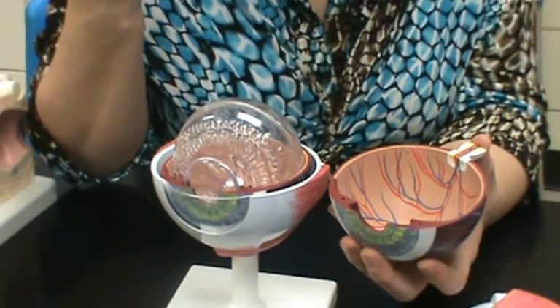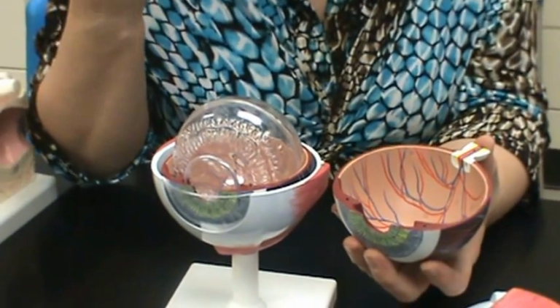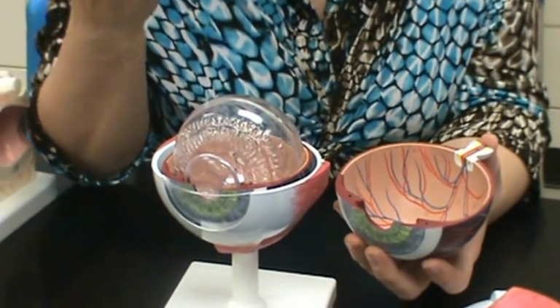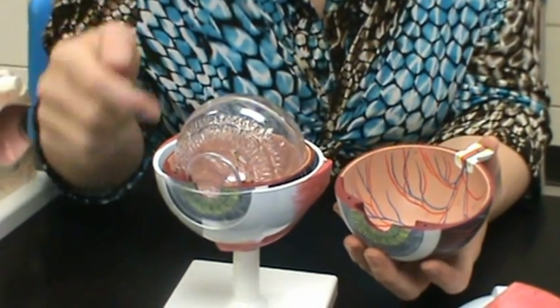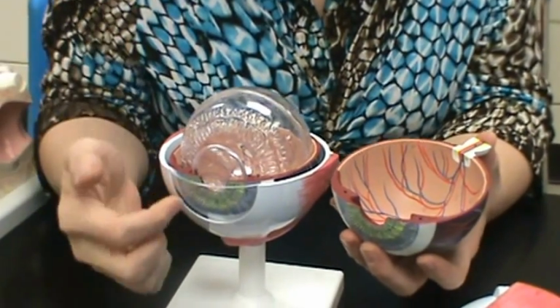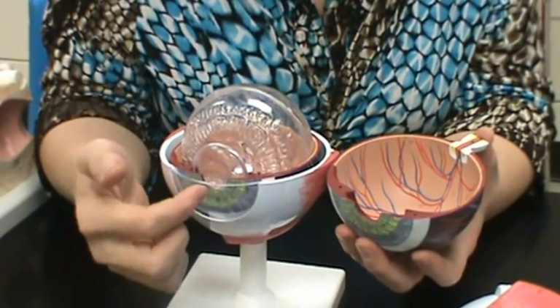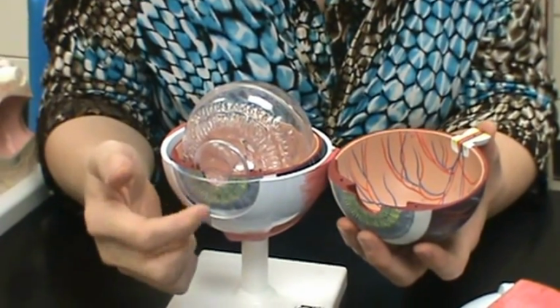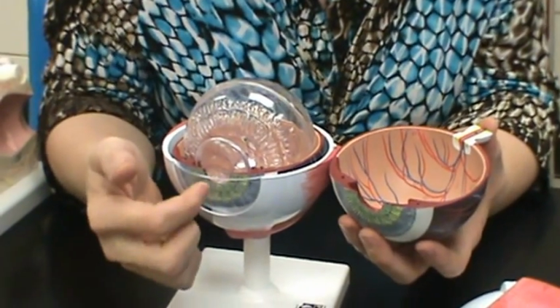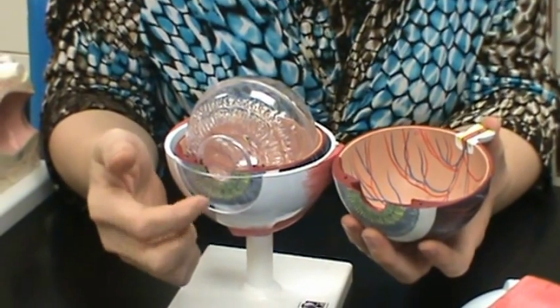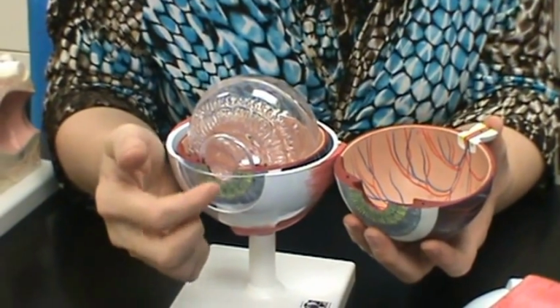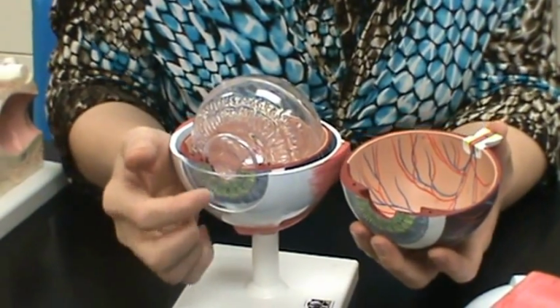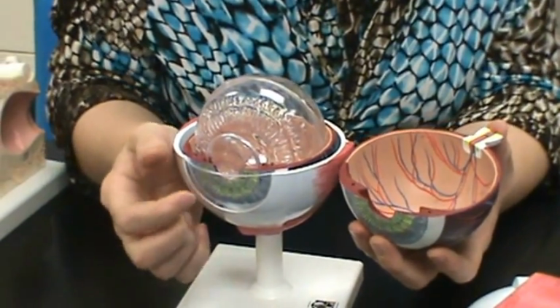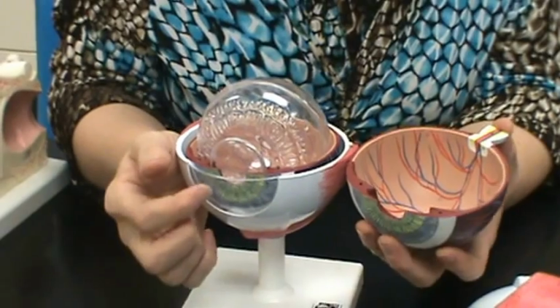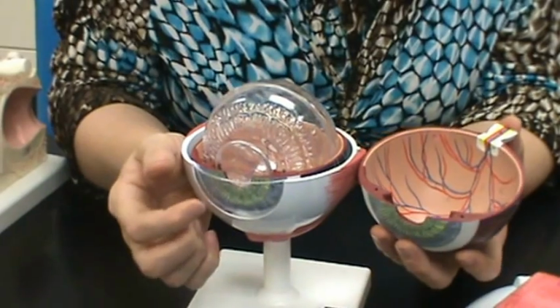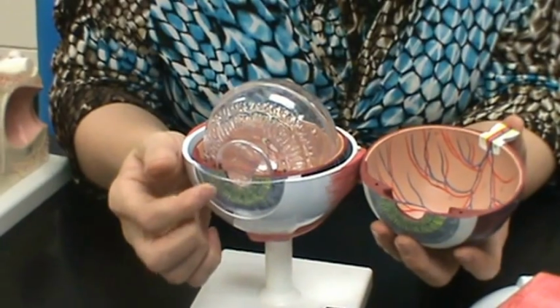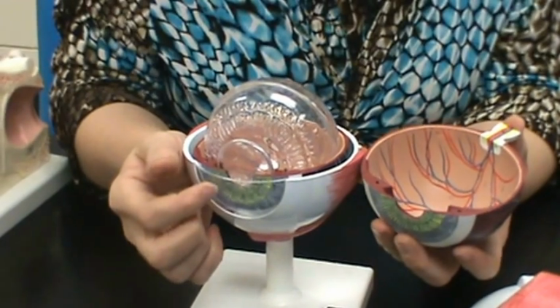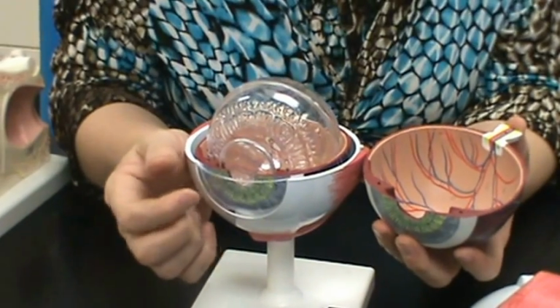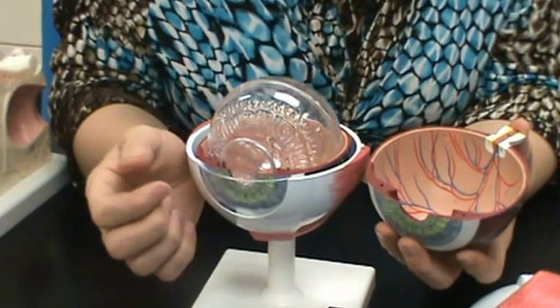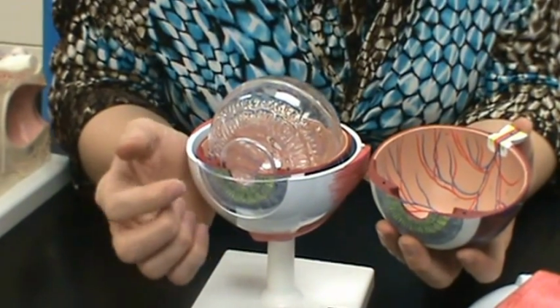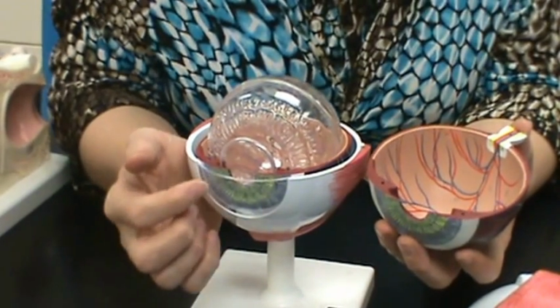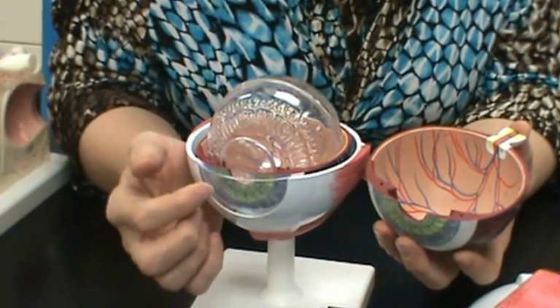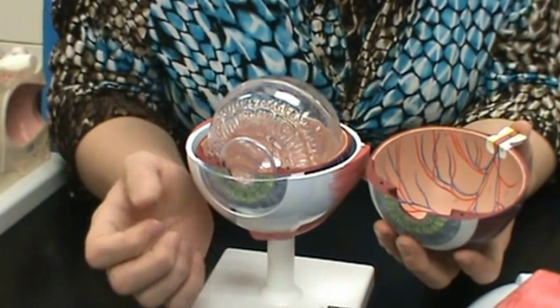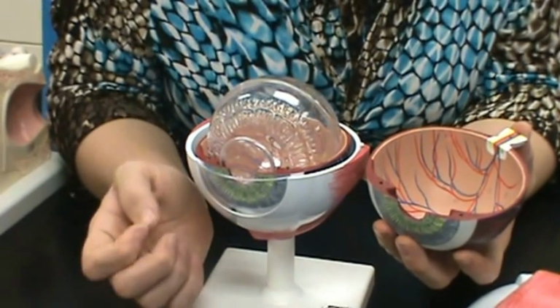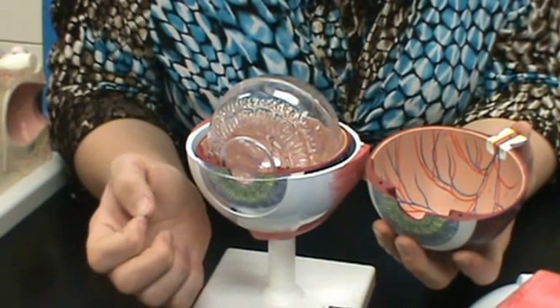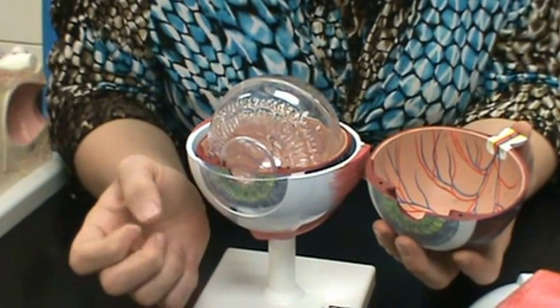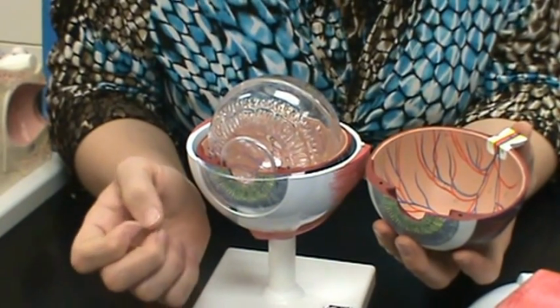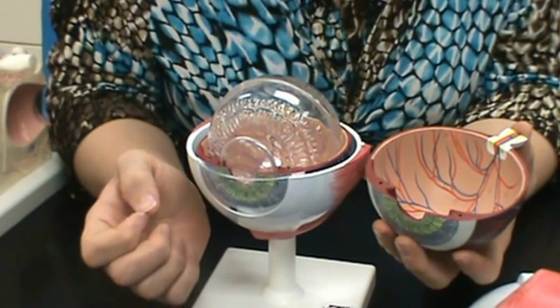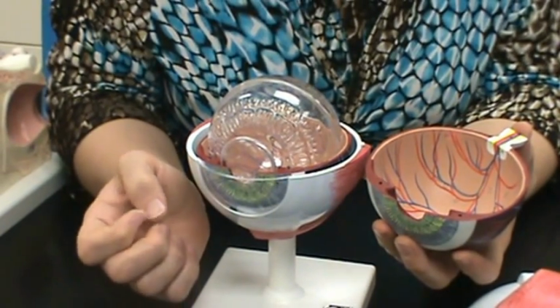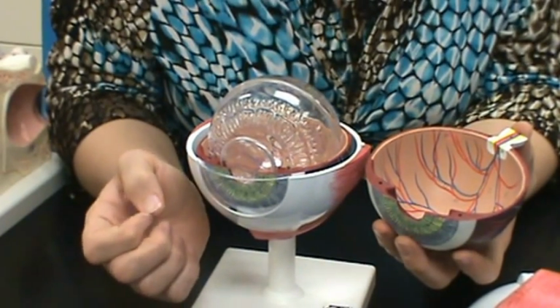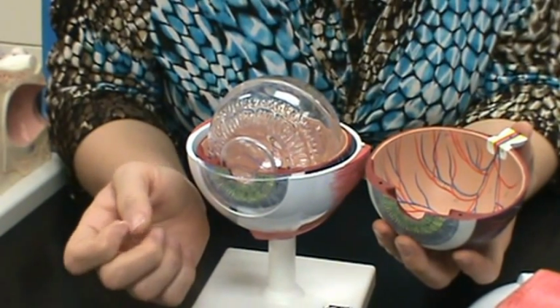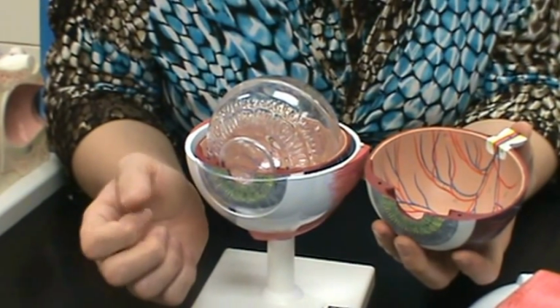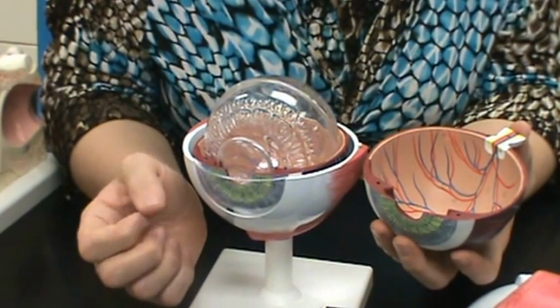The cornea is here — it's the outermost part of the eye. Corneal transplants were the first transplants done.